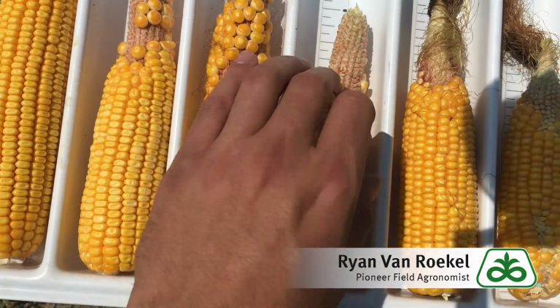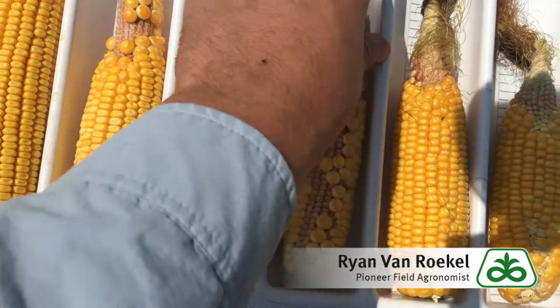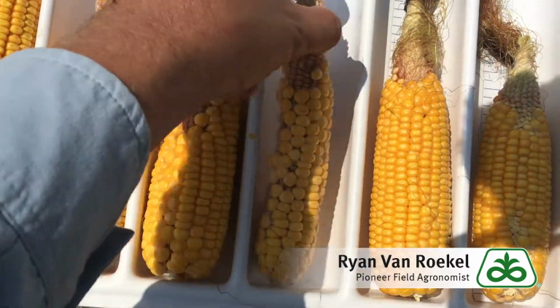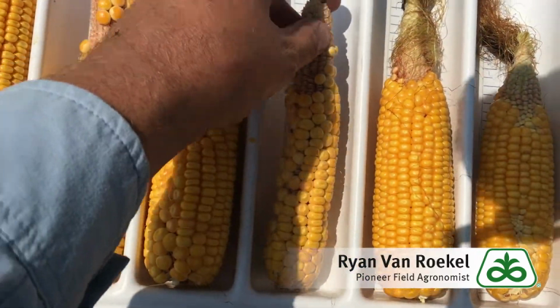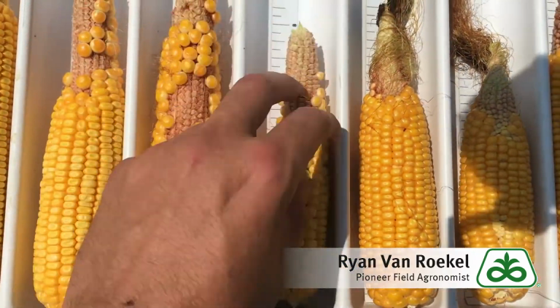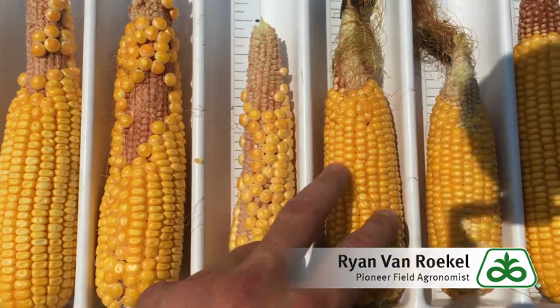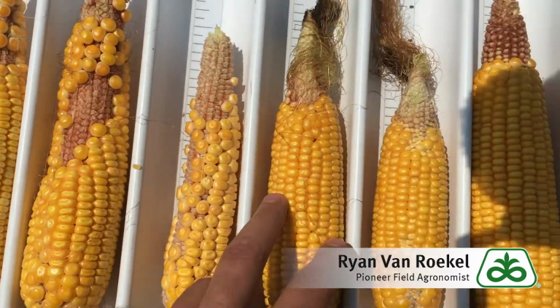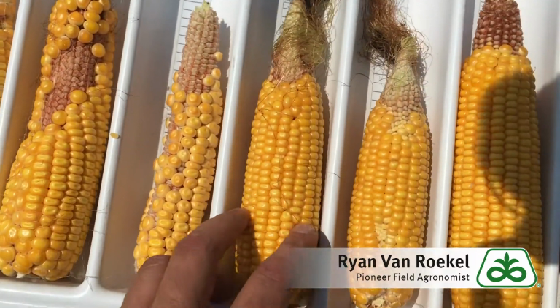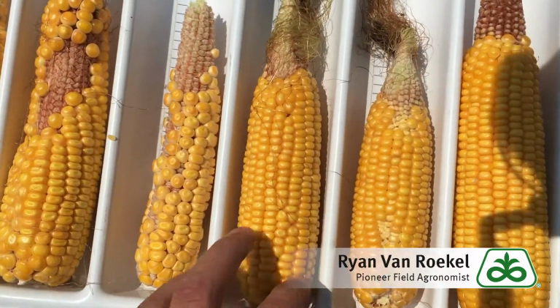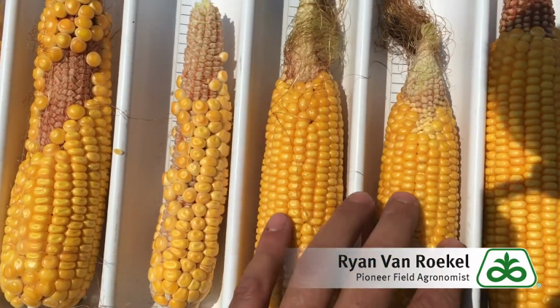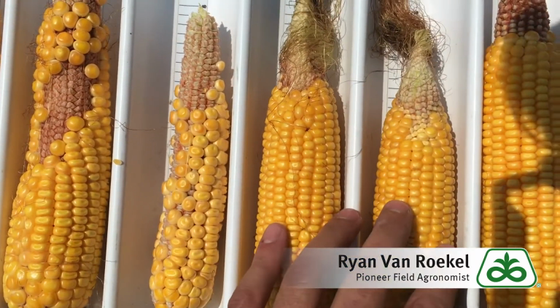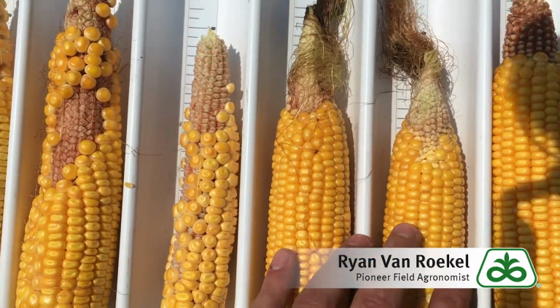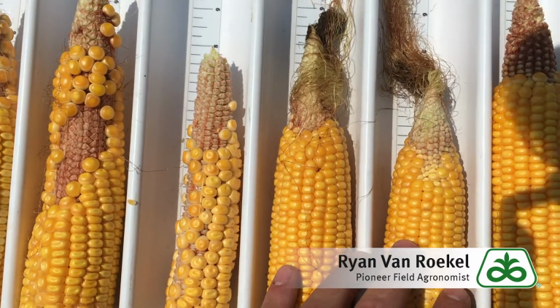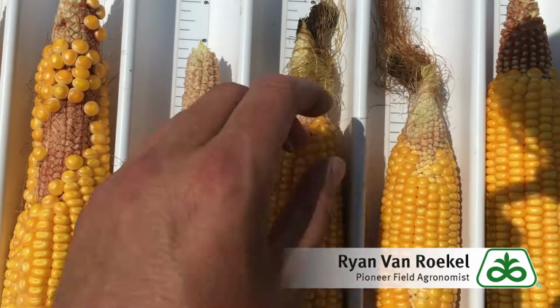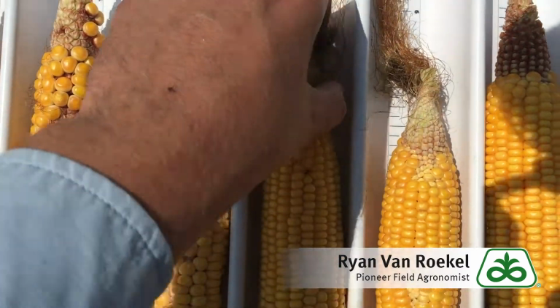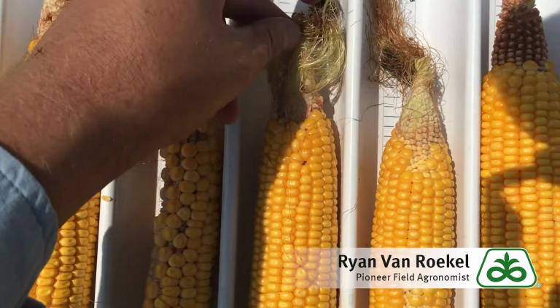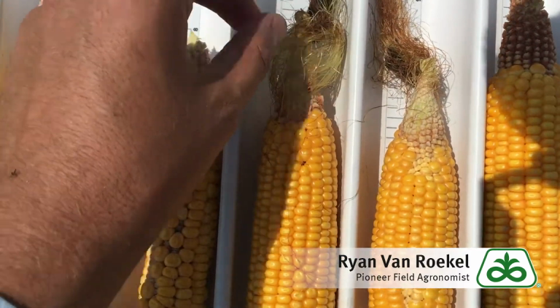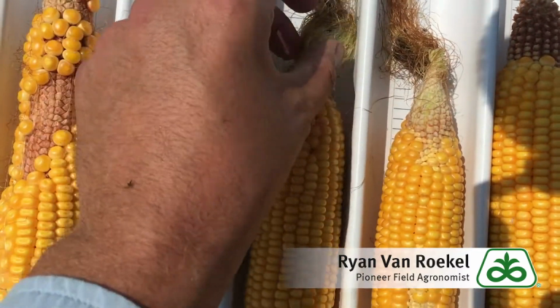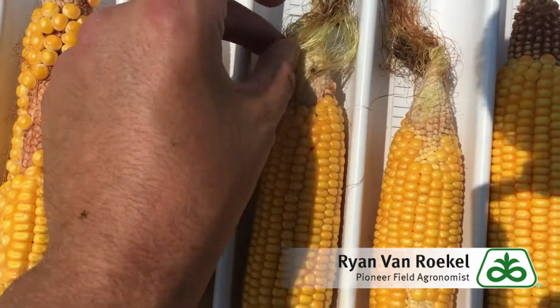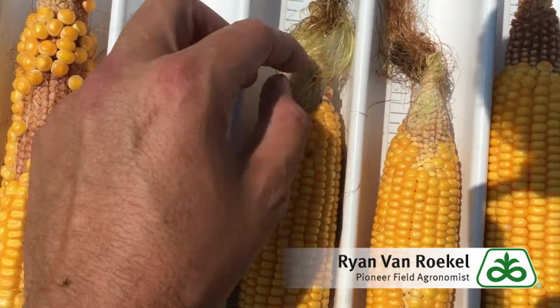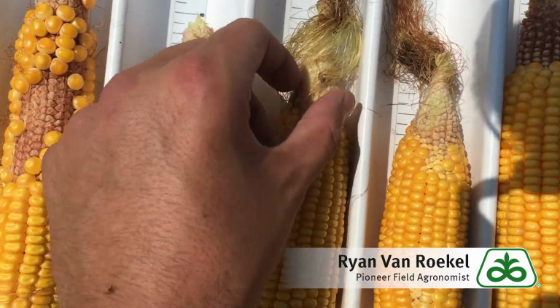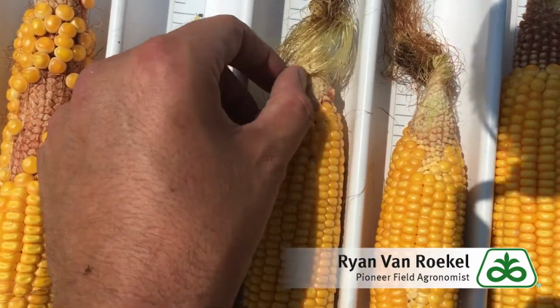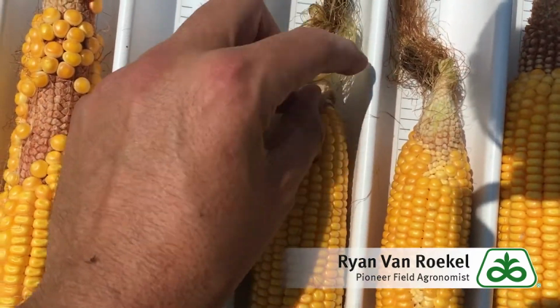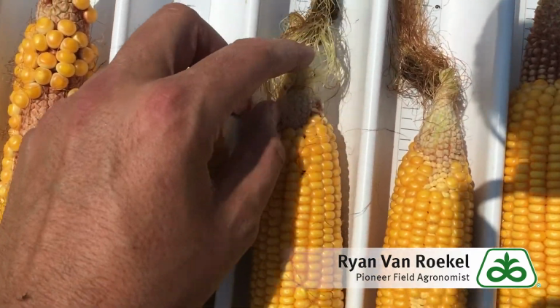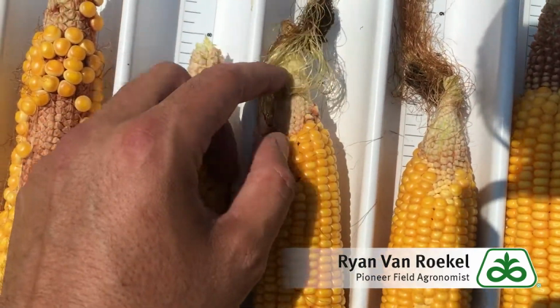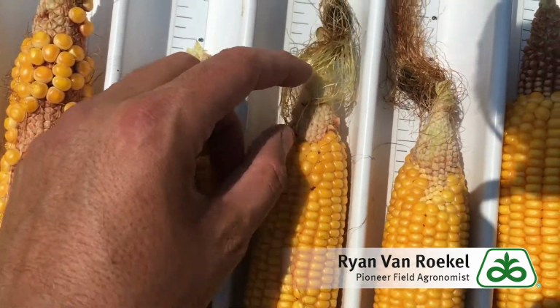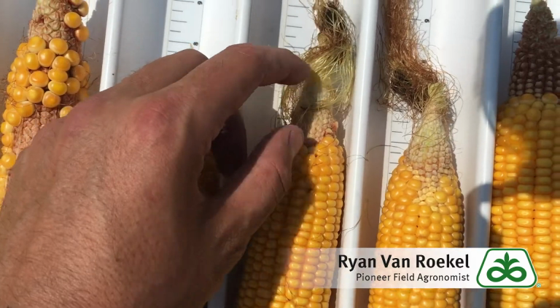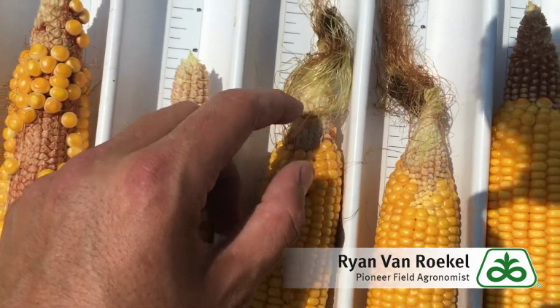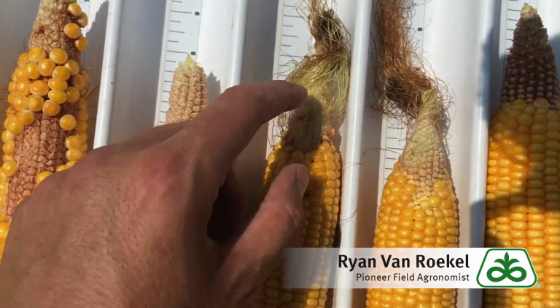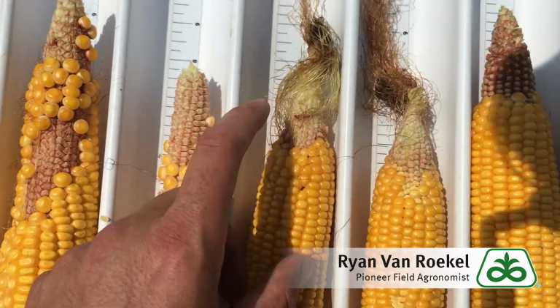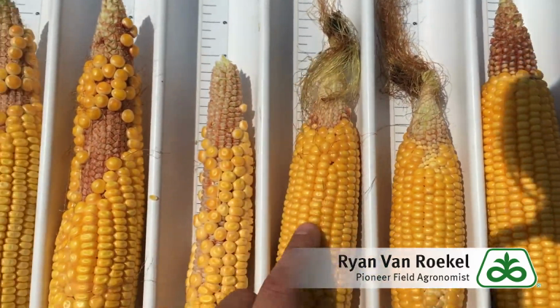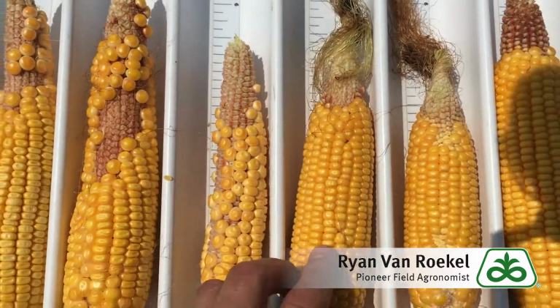But you can see just where they miss. Now over here is a couple more ones with noses. I left the silks on here — you can actually see there's still silks. Those did develop and then just didn't pollinate out there.